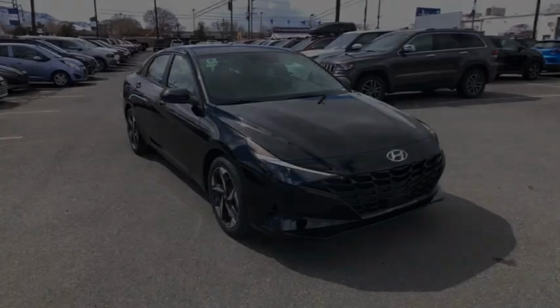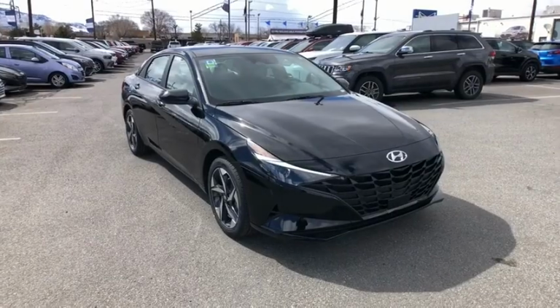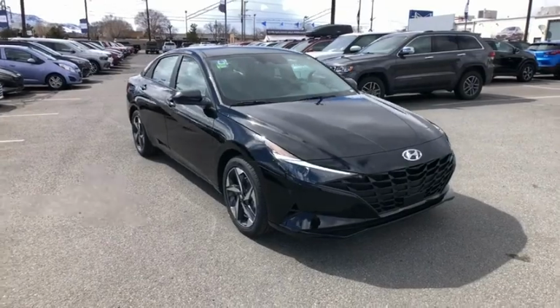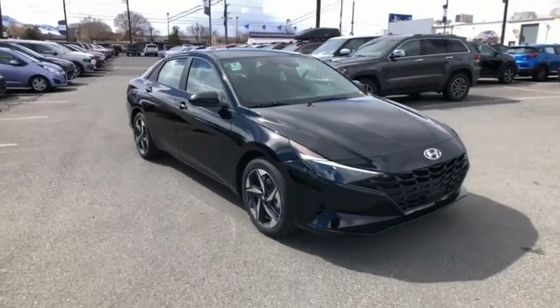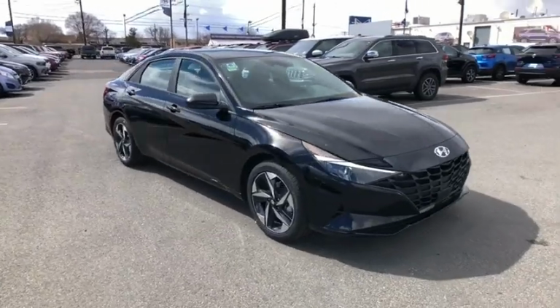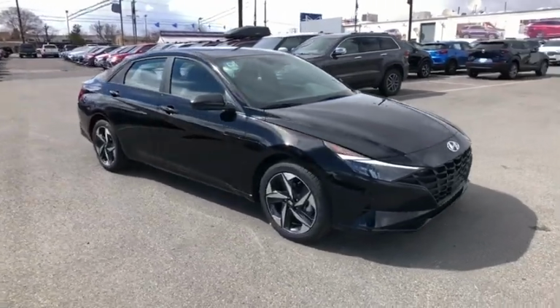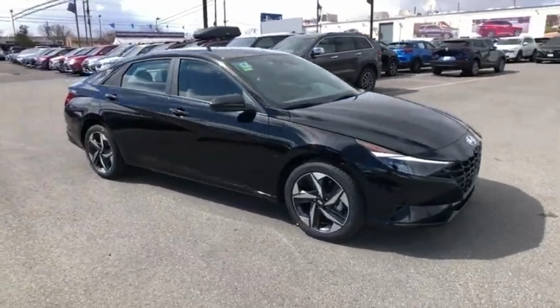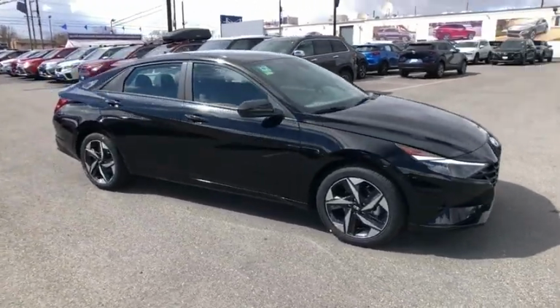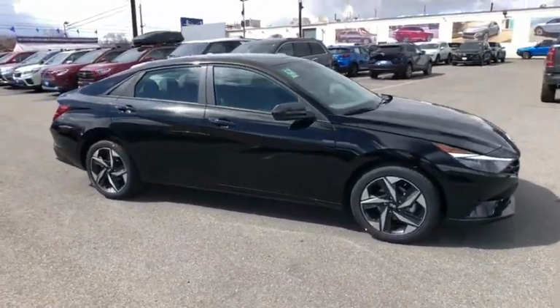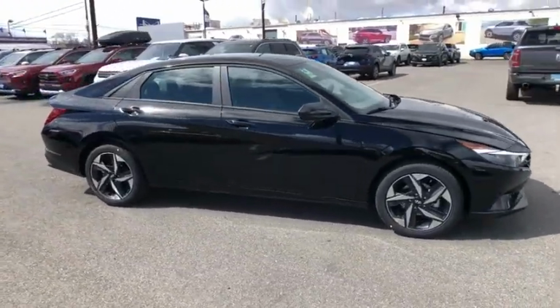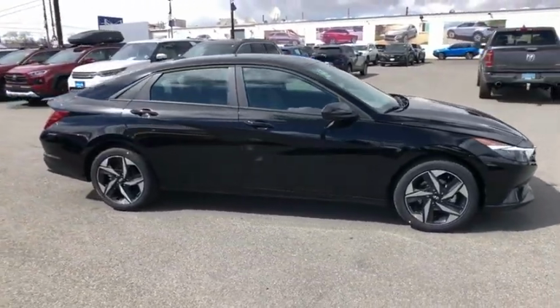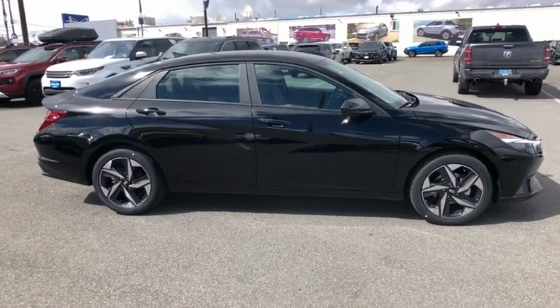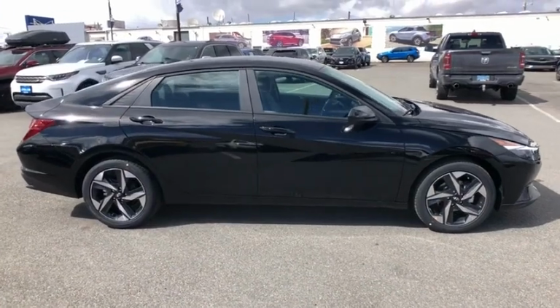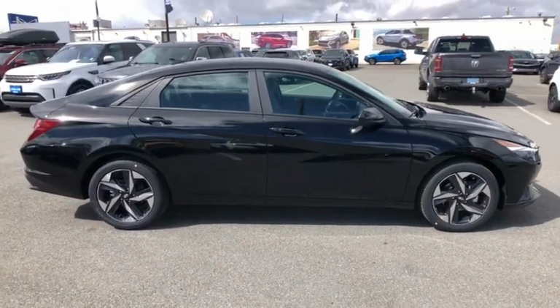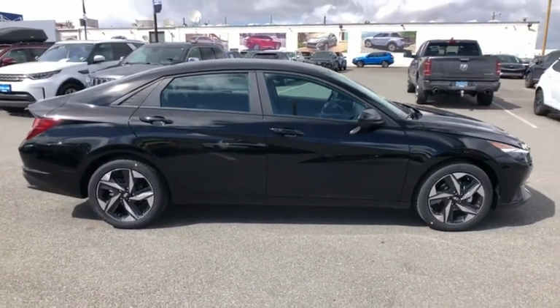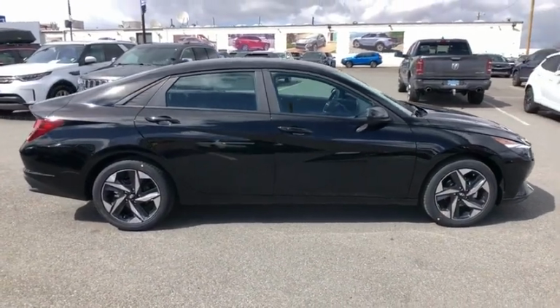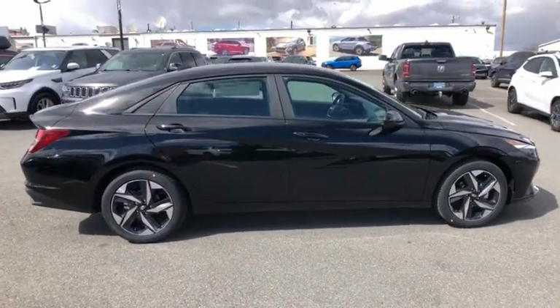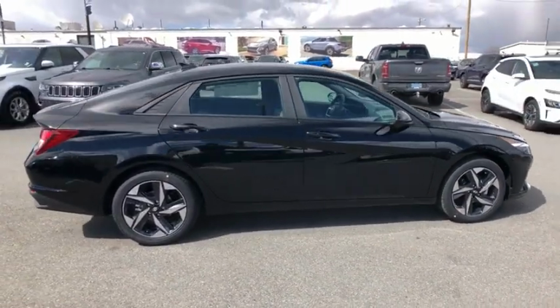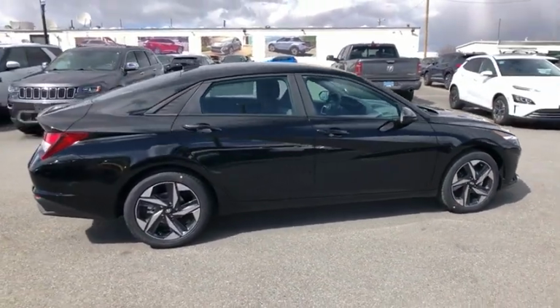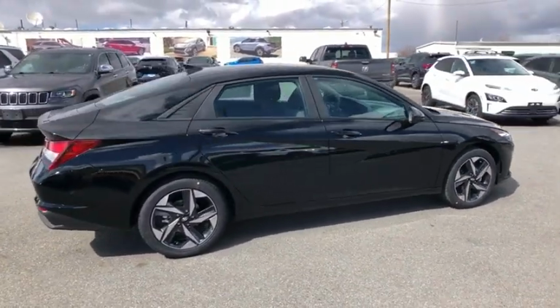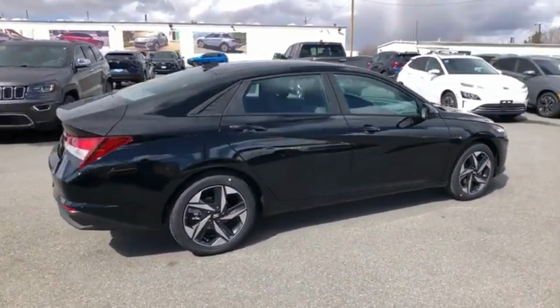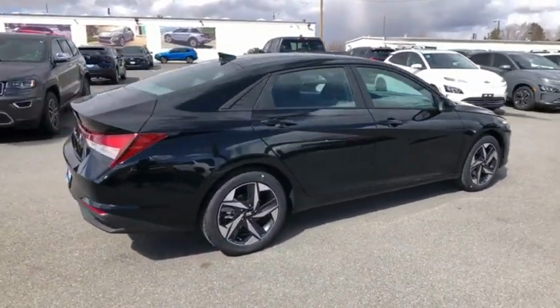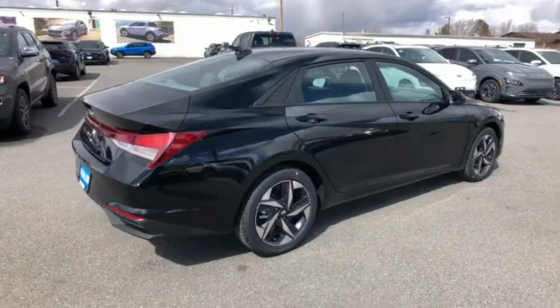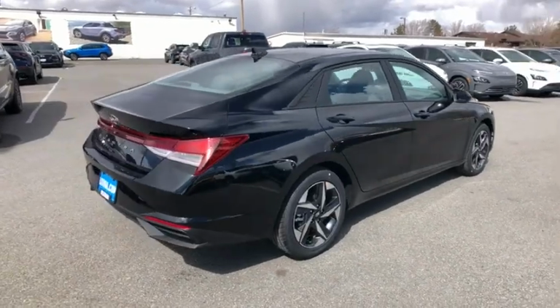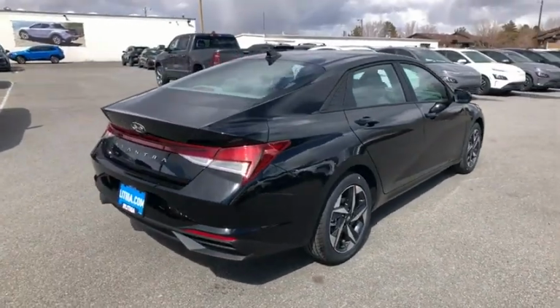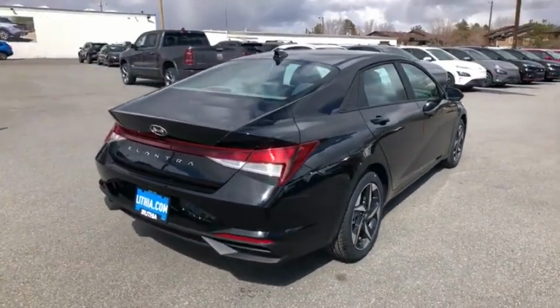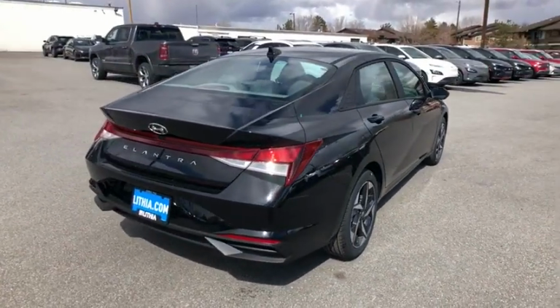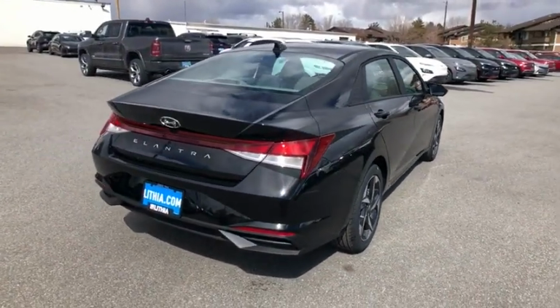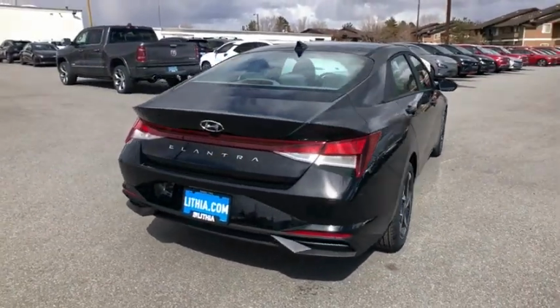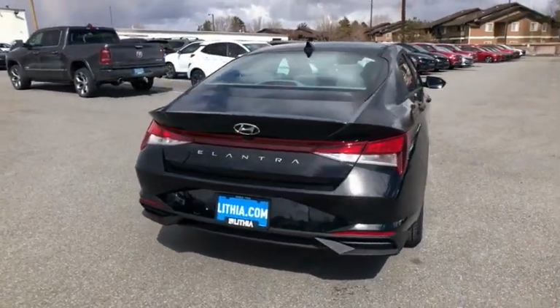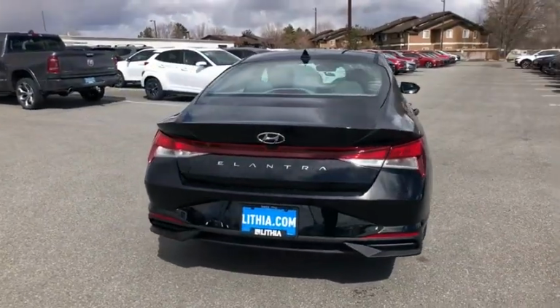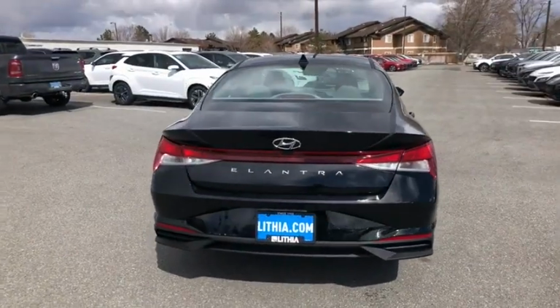Looking for the right vehicle? Check out the 2023 Hyundai Elantra. The Elantra boasts the most interior room in its class and gets an exceptional 35 mpg. With its luxurious standard features, the Elantra is an easy choice.